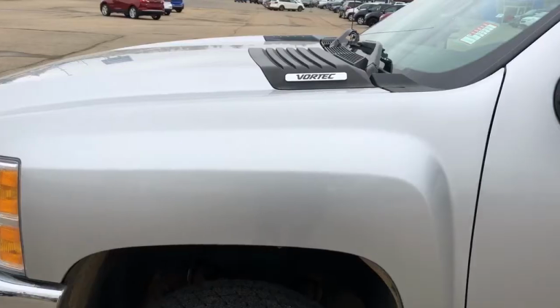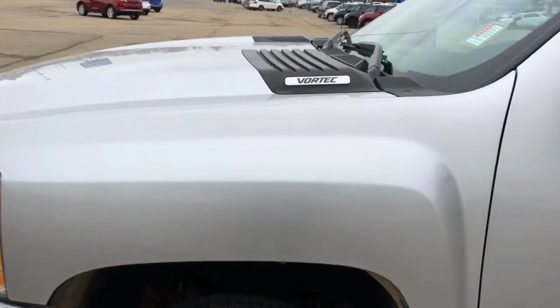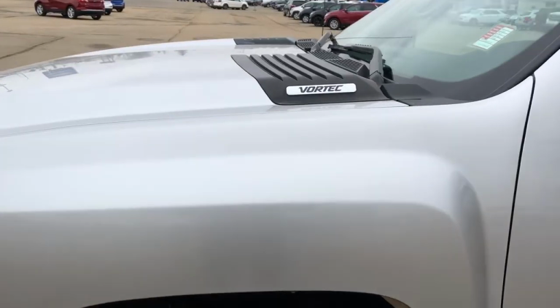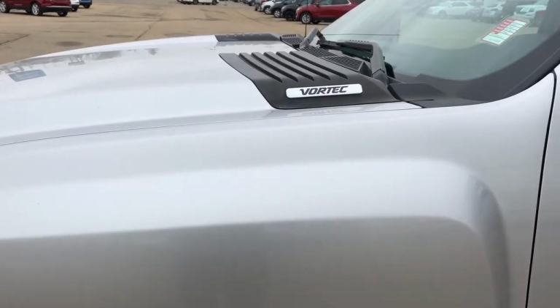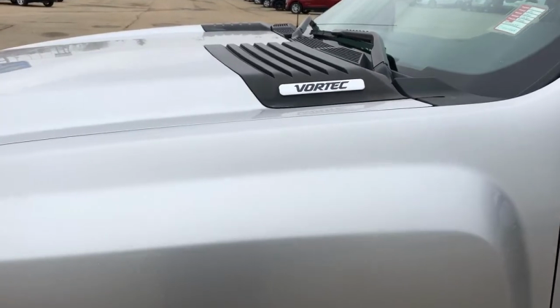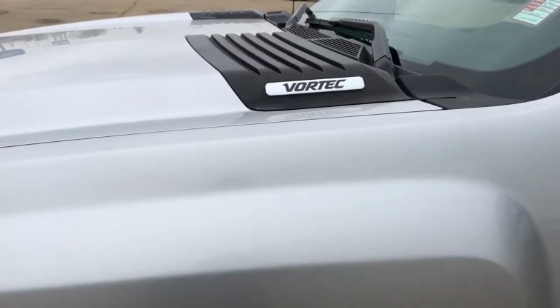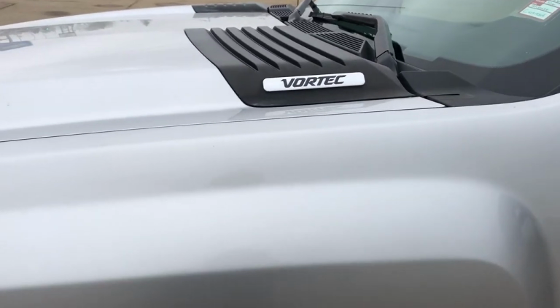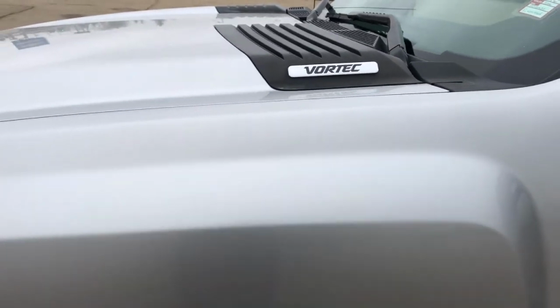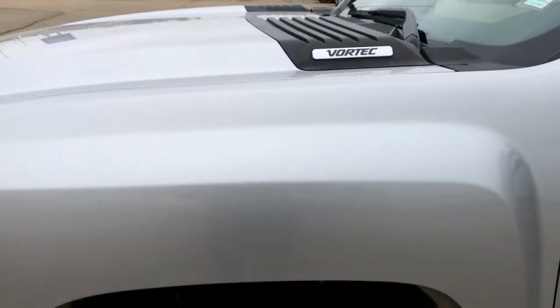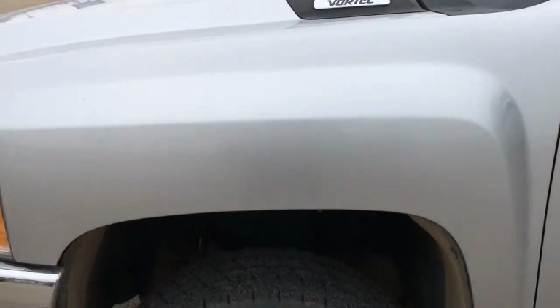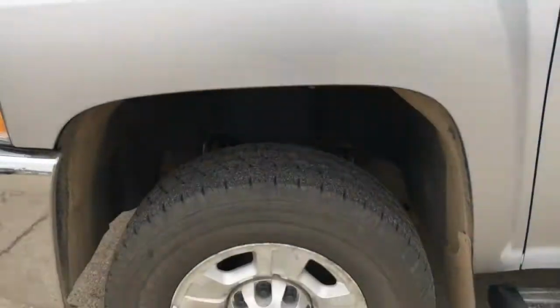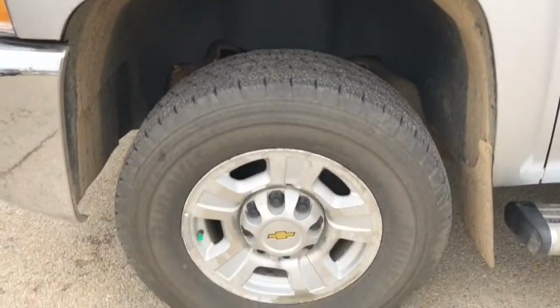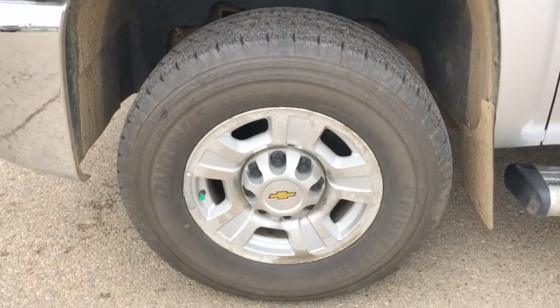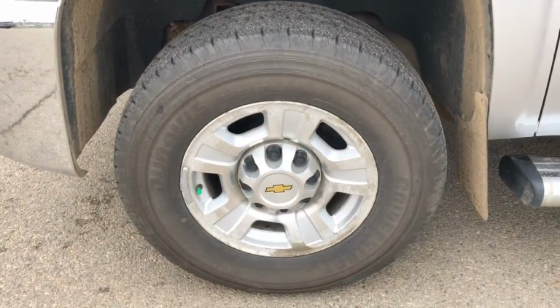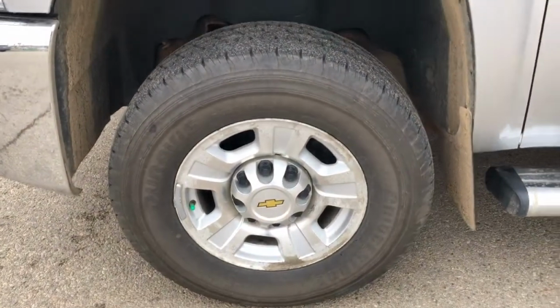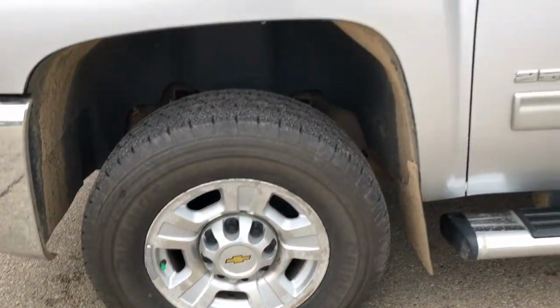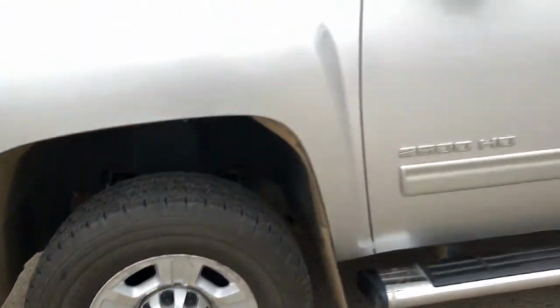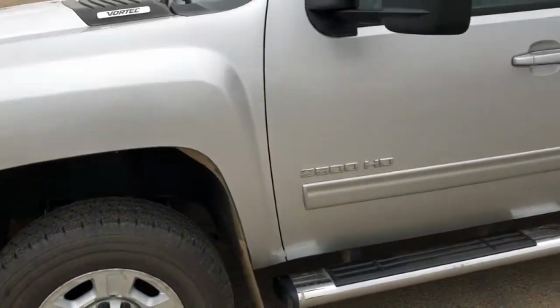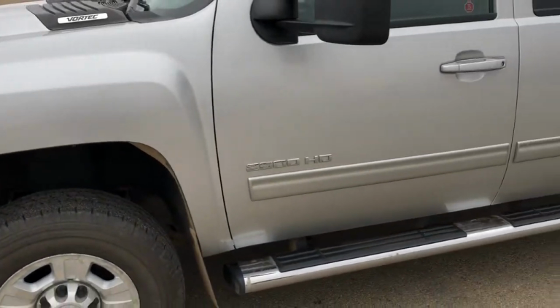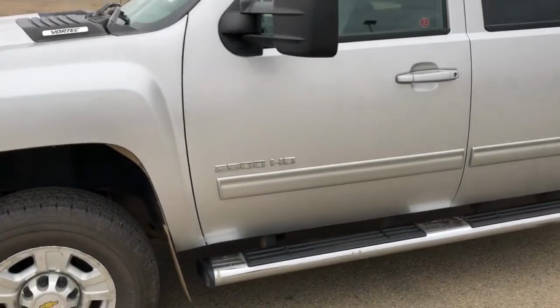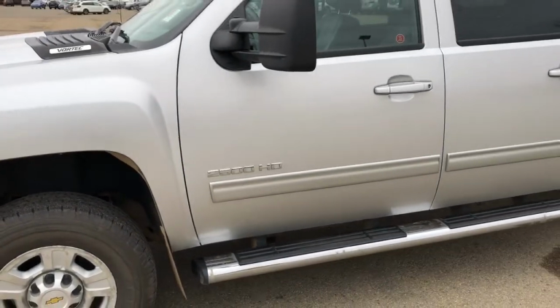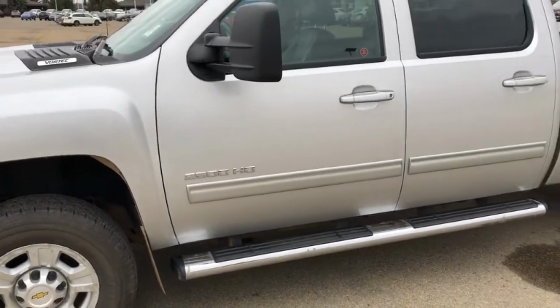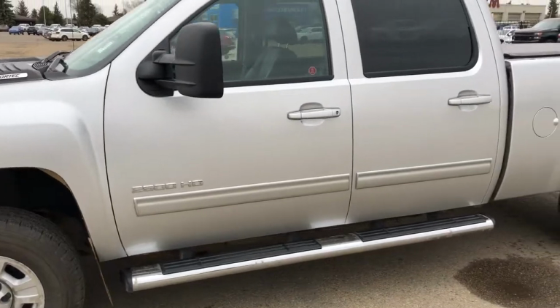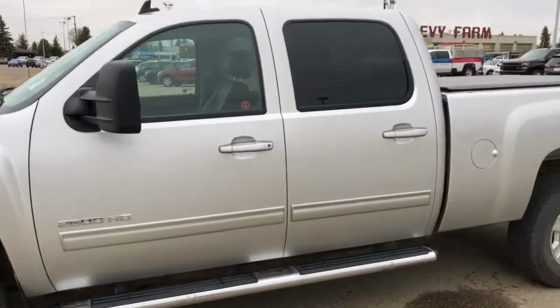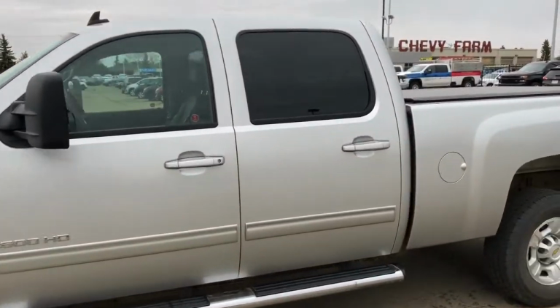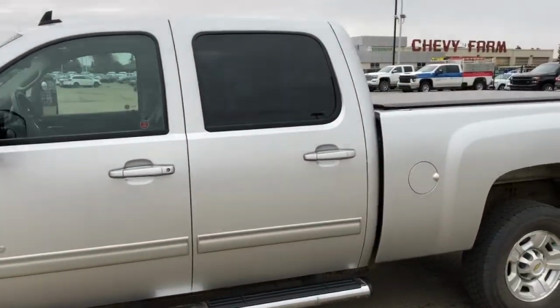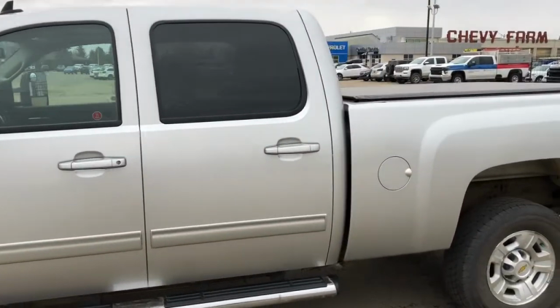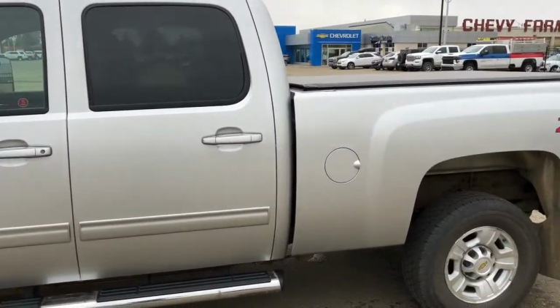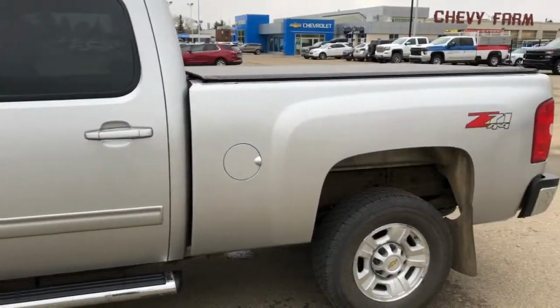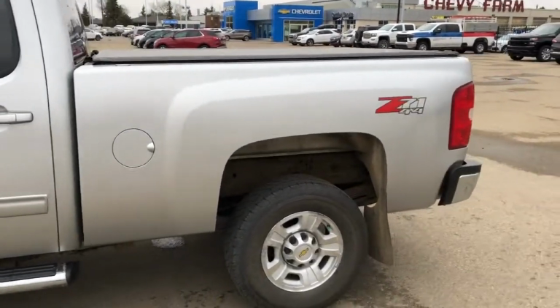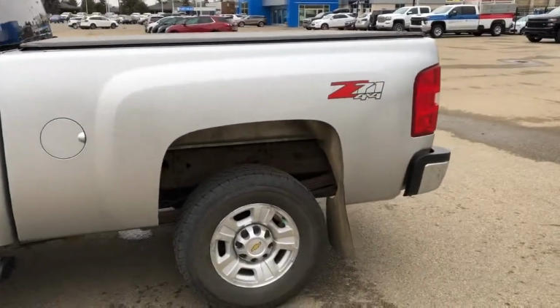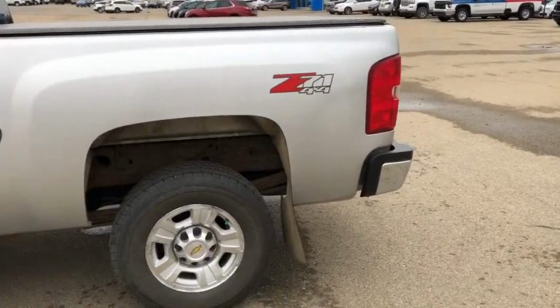Back on the exterior we have our Vortec engine badging, alloy rims with the Chevrolet badge center caps, 2500 HD badging and chrome running boards, rear privacy tint, and Z71 badging.